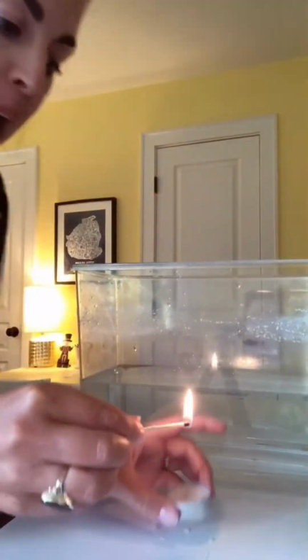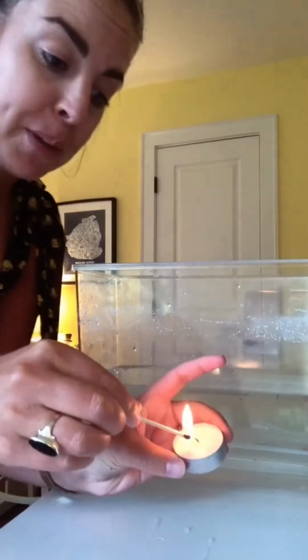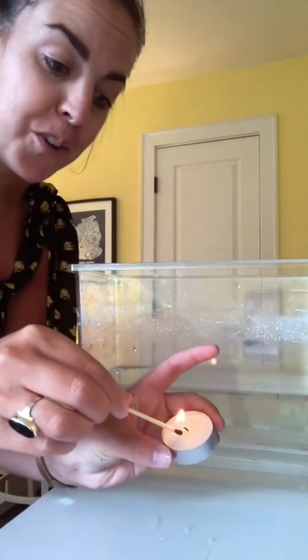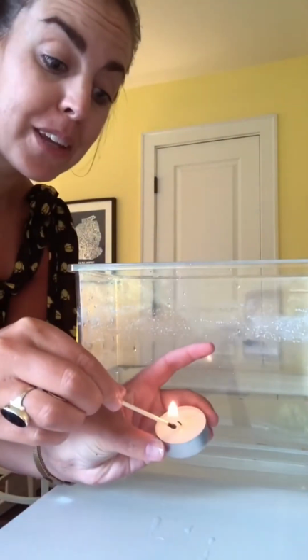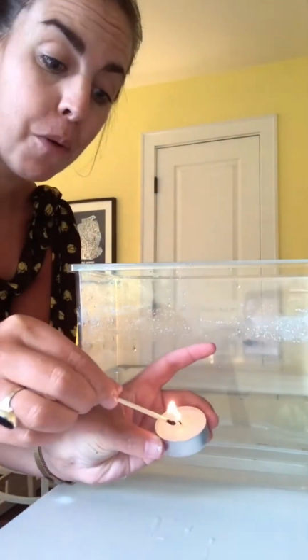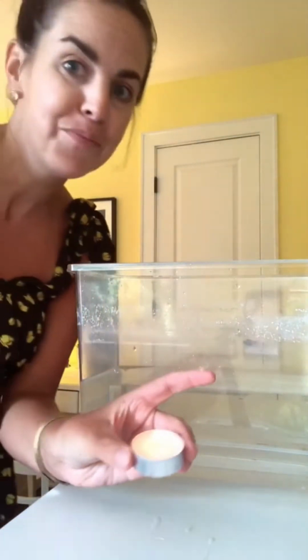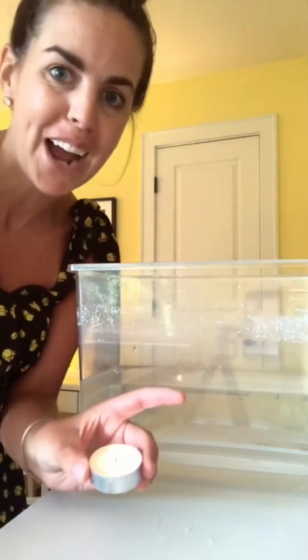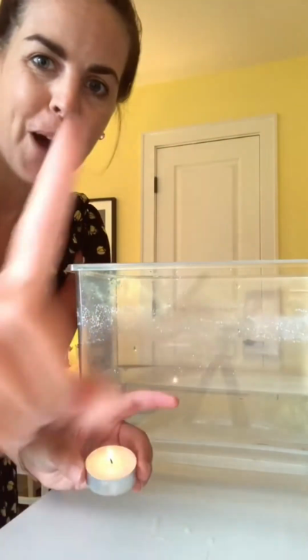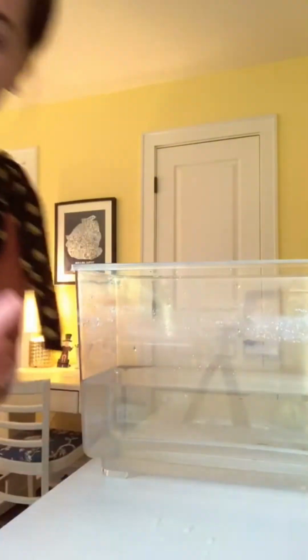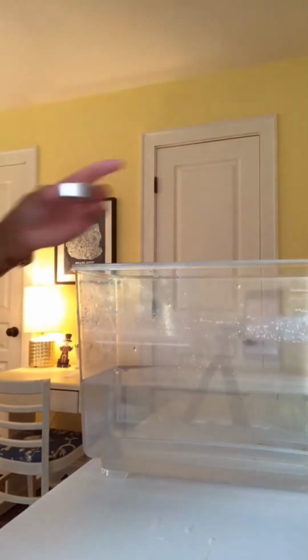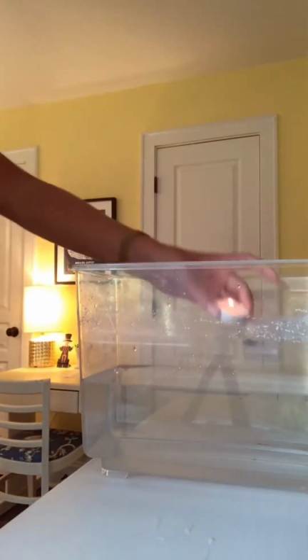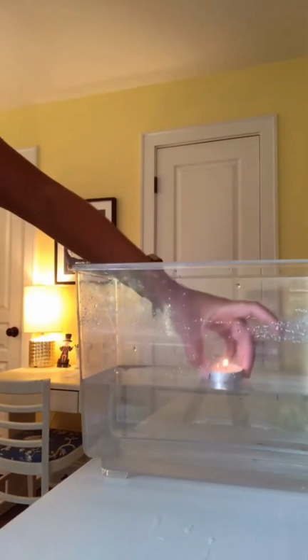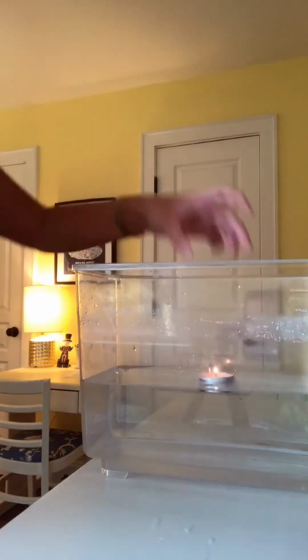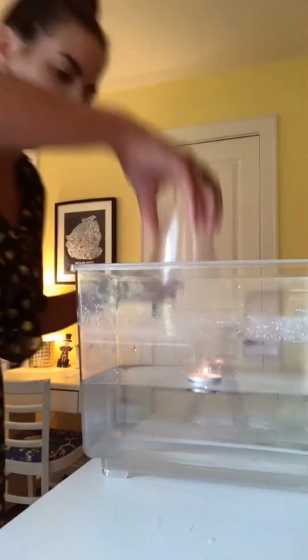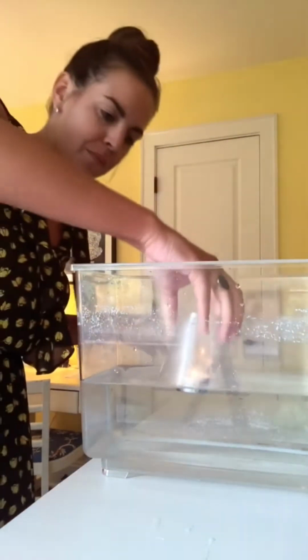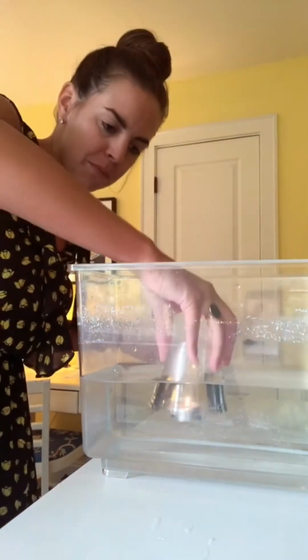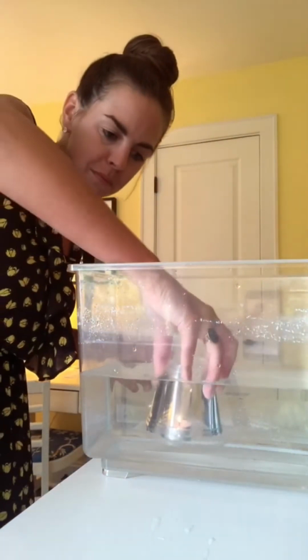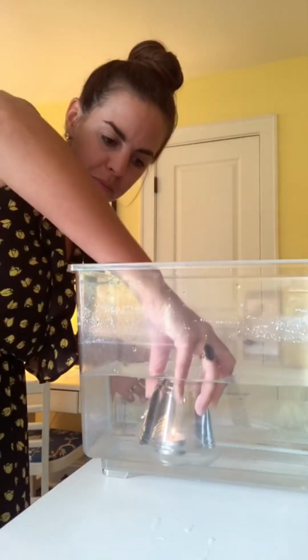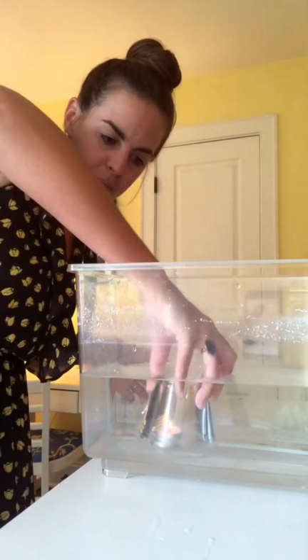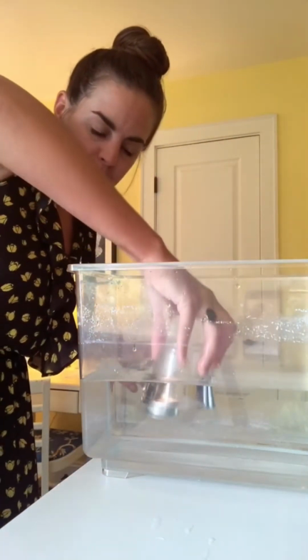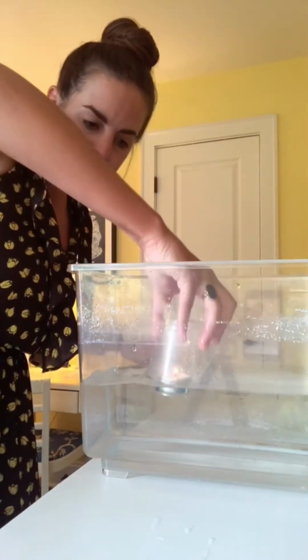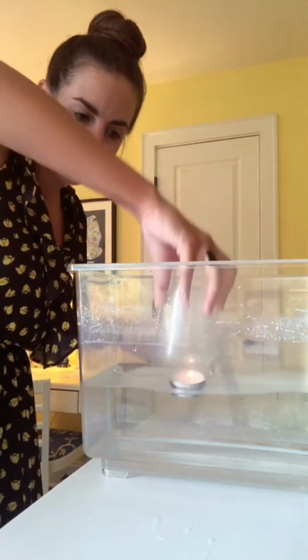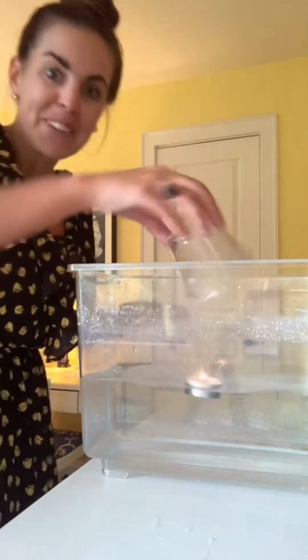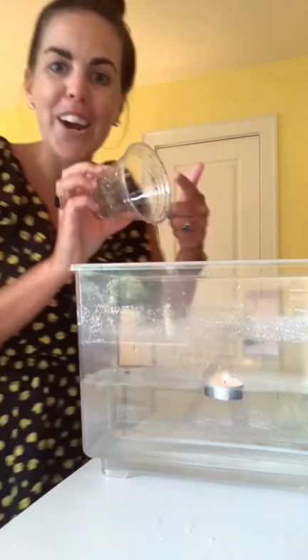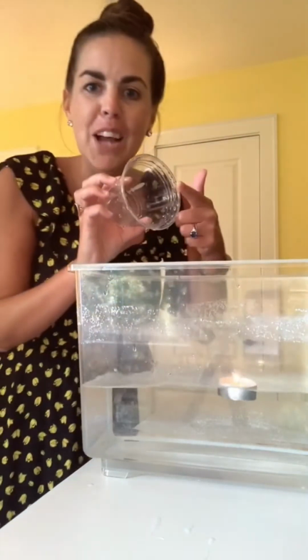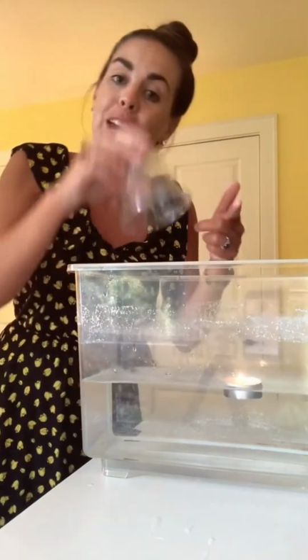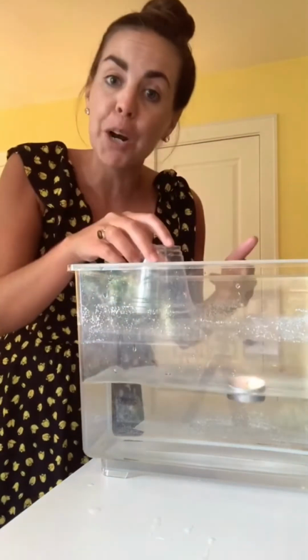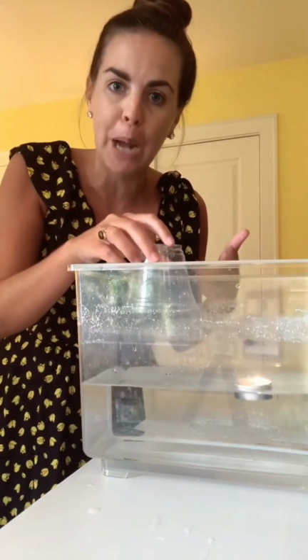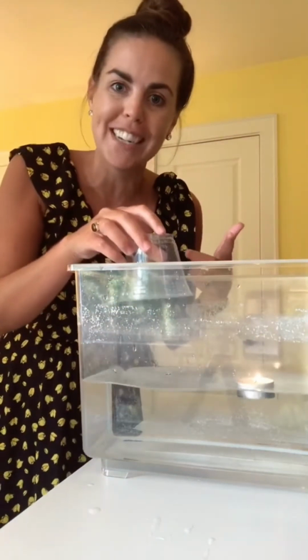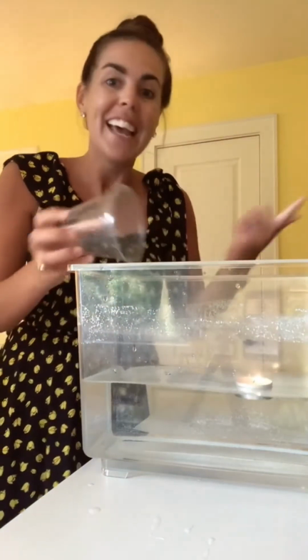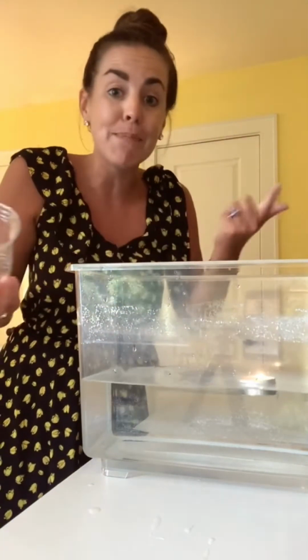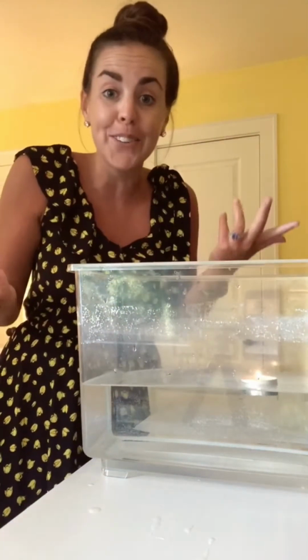I'm gonna put this candle completely under water, but it's not gonna go out. Watch. The air in this cup creates an air bubble when I push it down, and it keeps the candle lit.